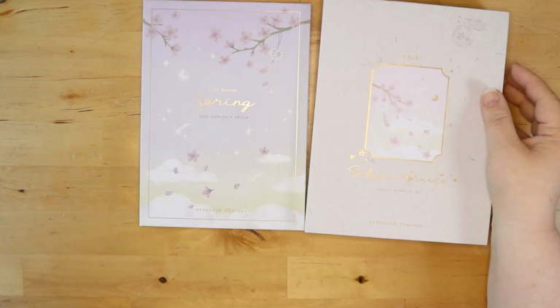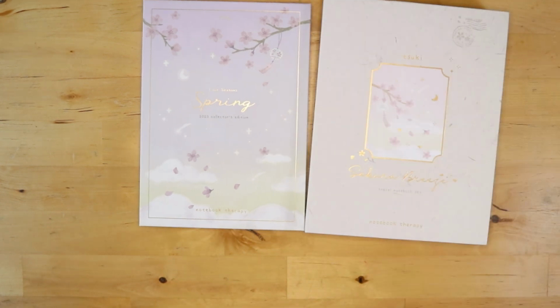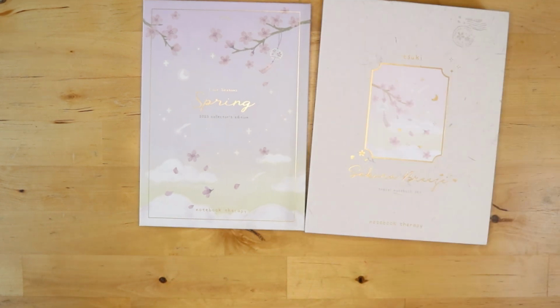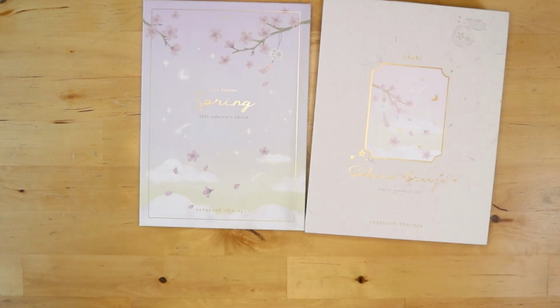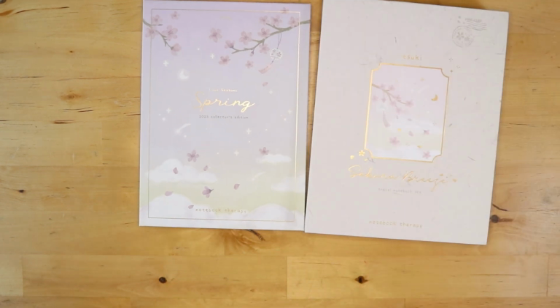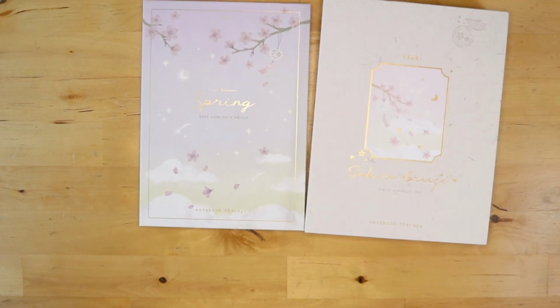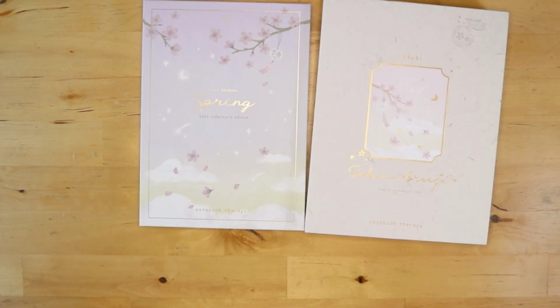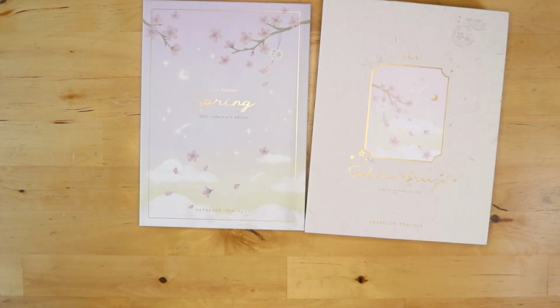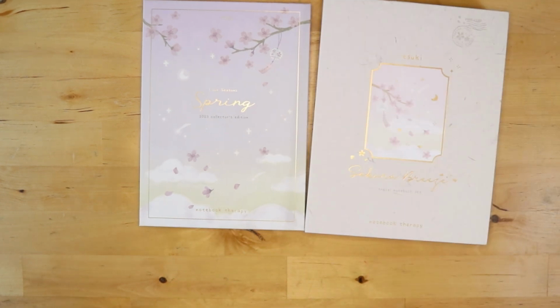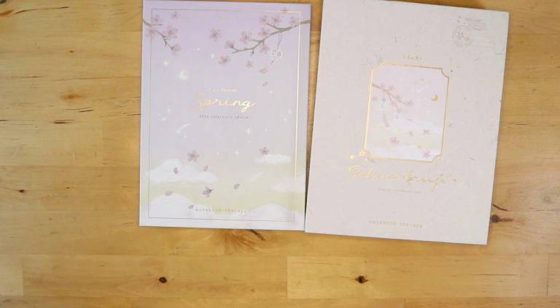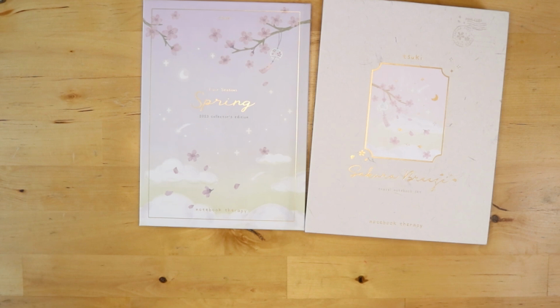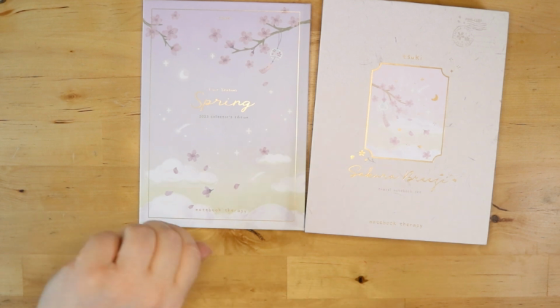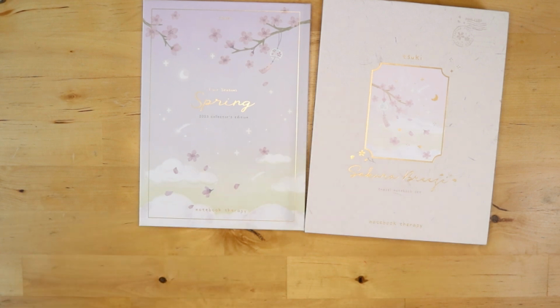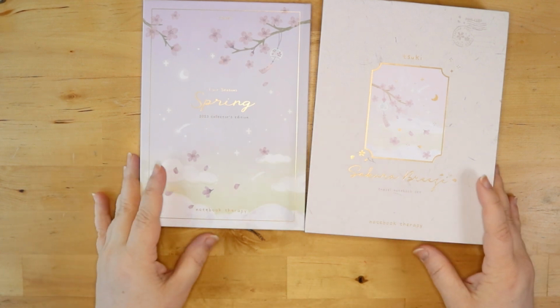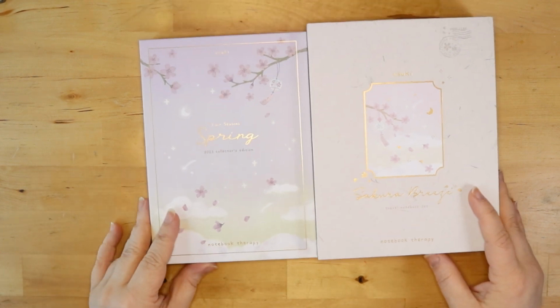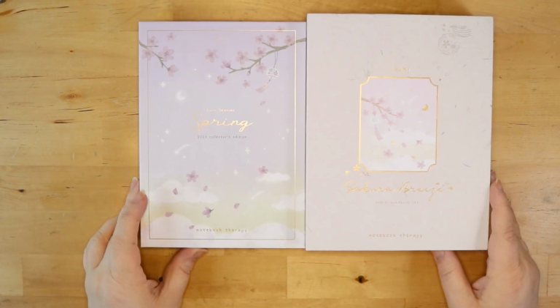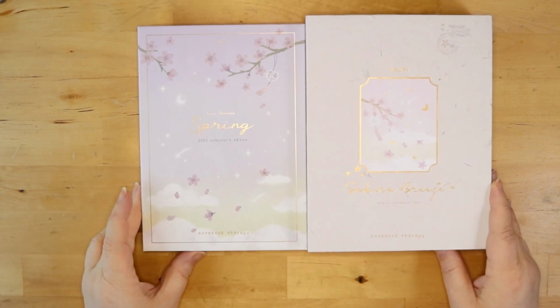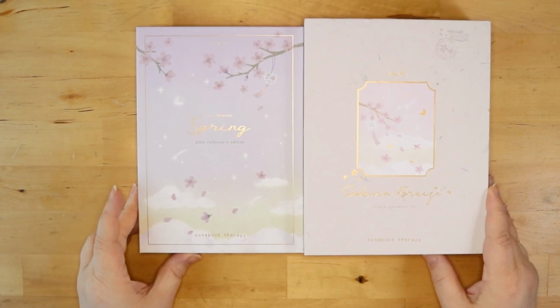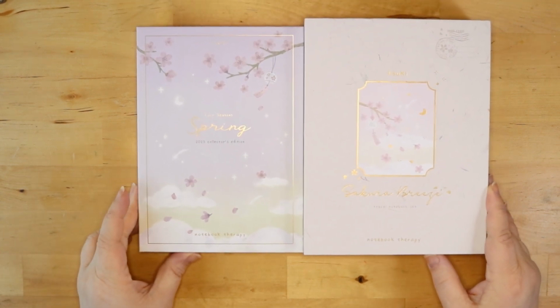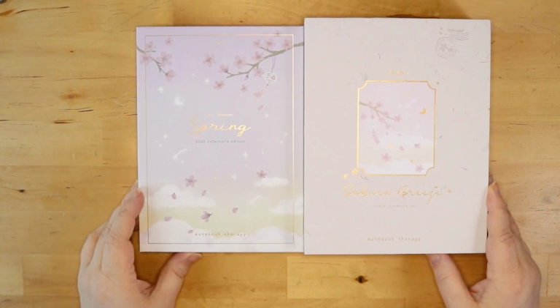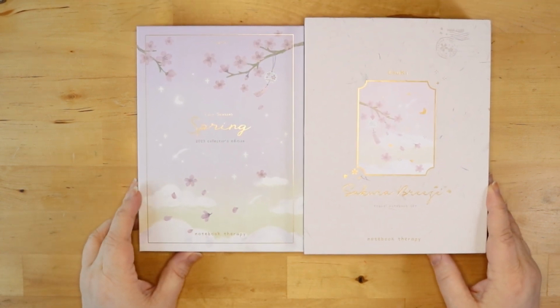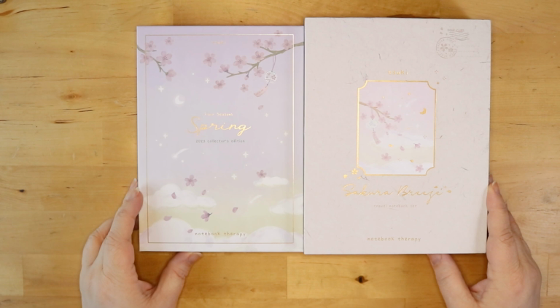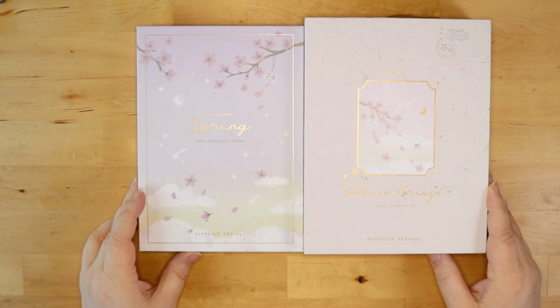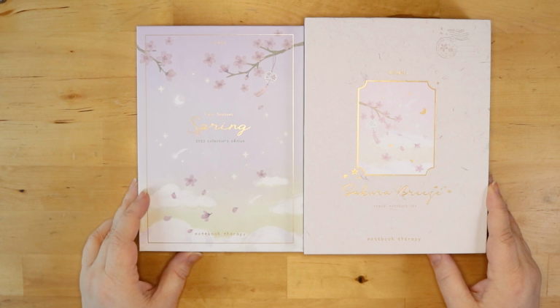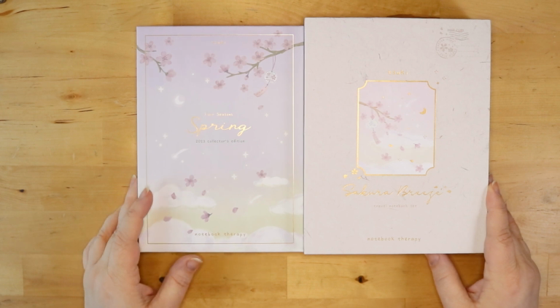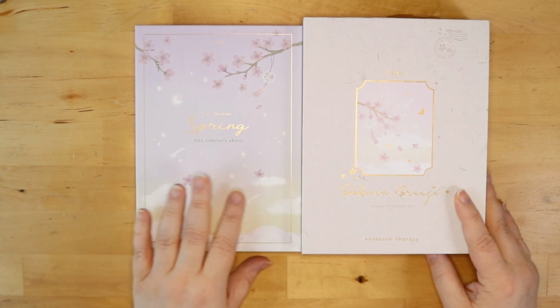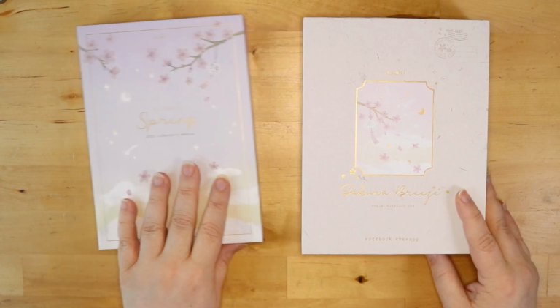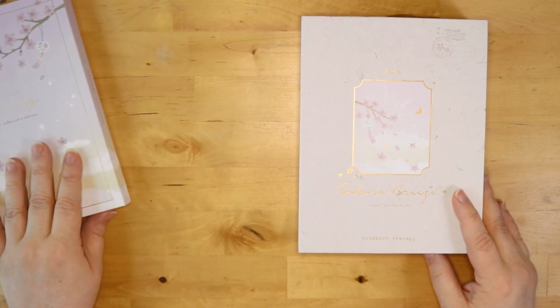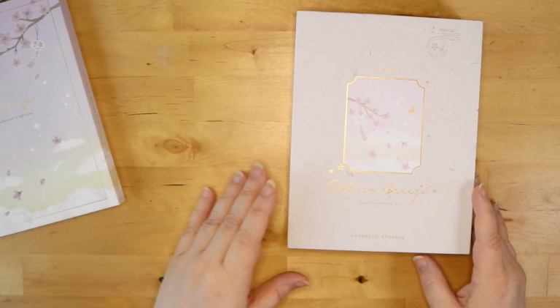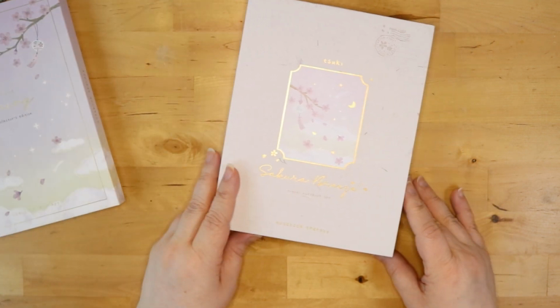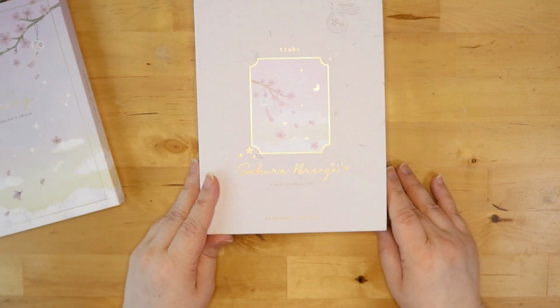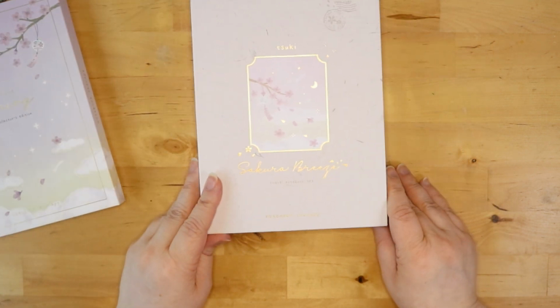So when I saw these absolutely beautiful notebooks and they had sent me an email with a discount code, I thought, you know what, this is the perfect time to try it.